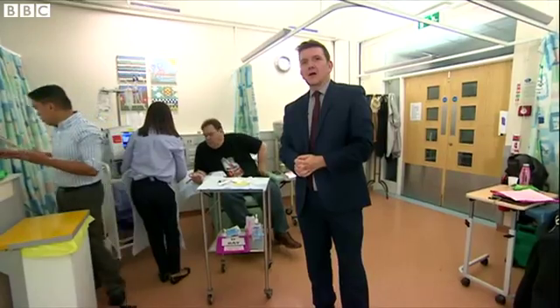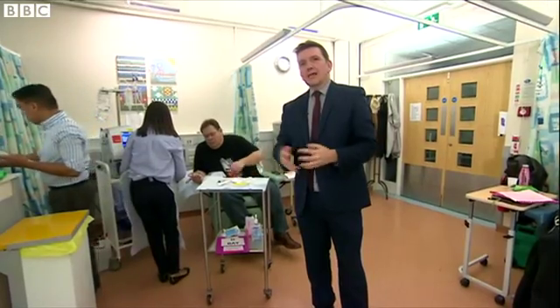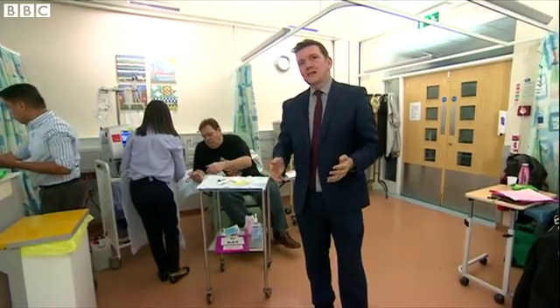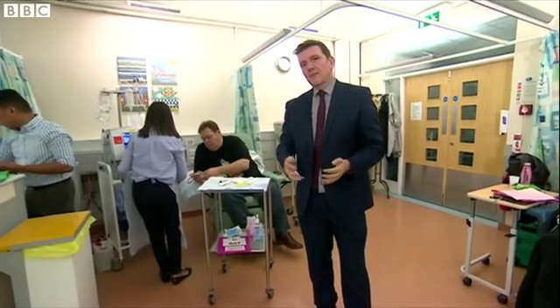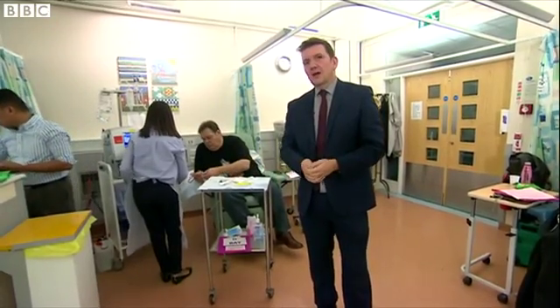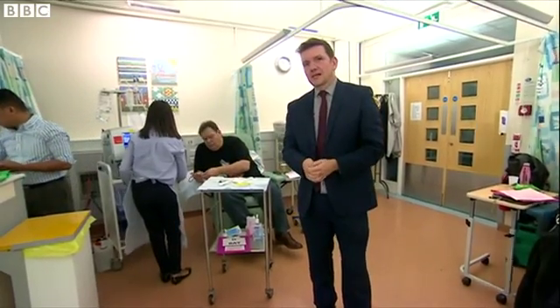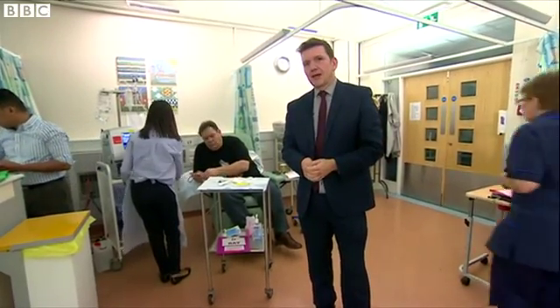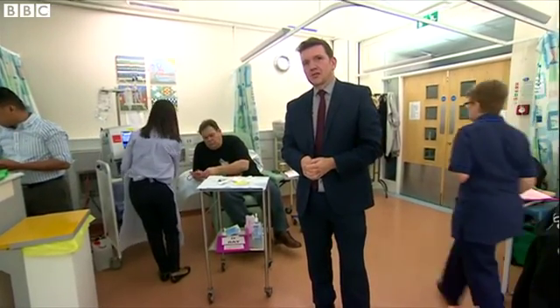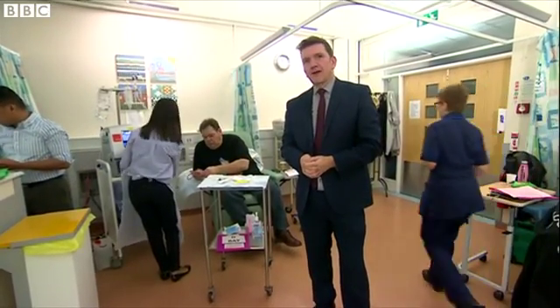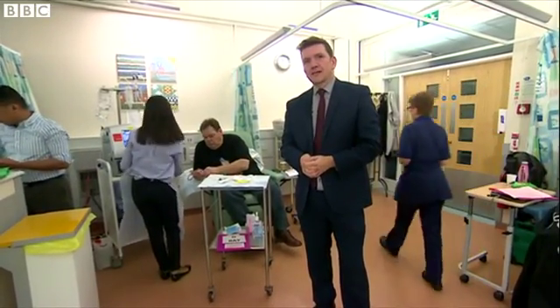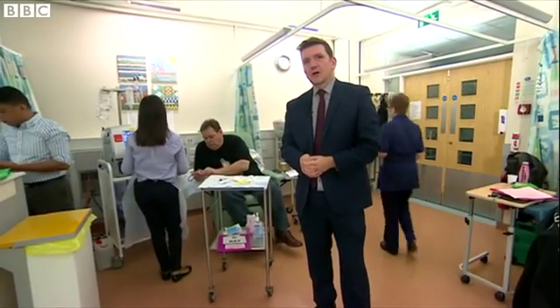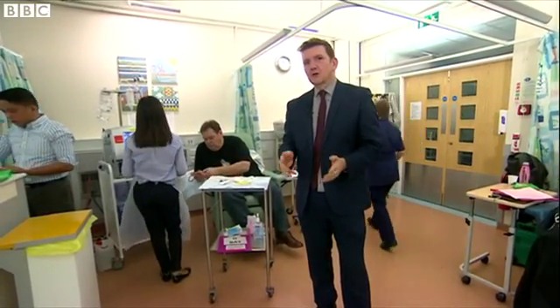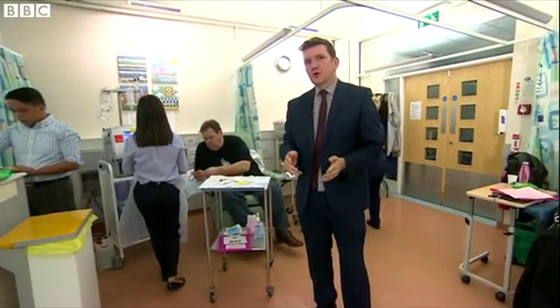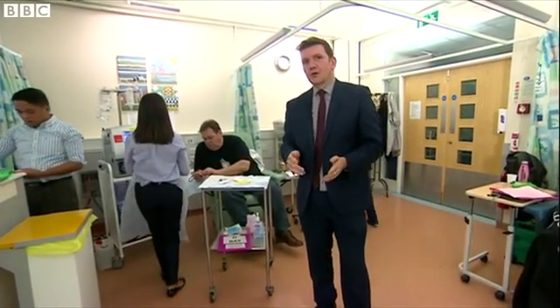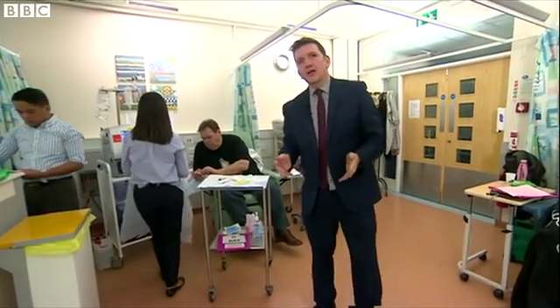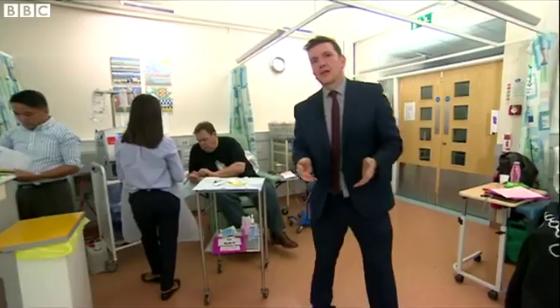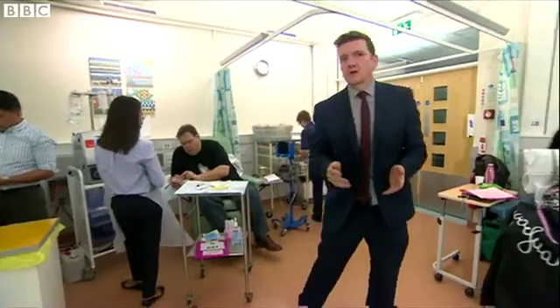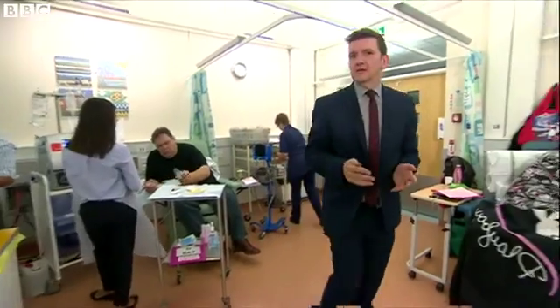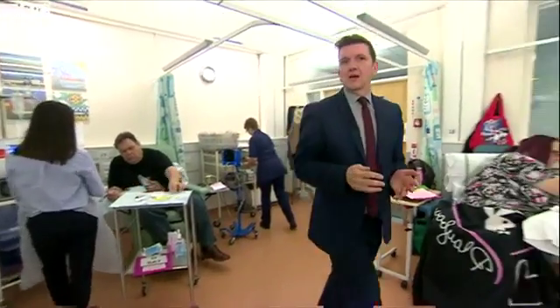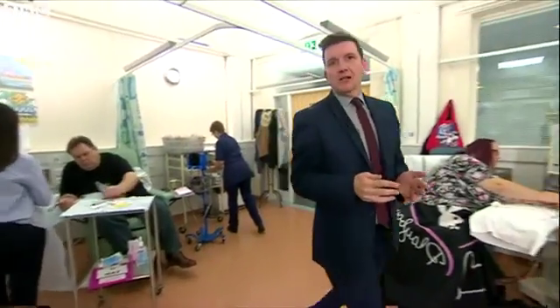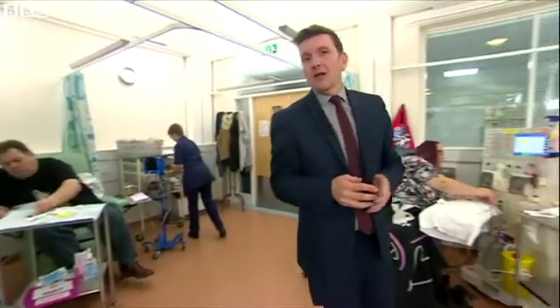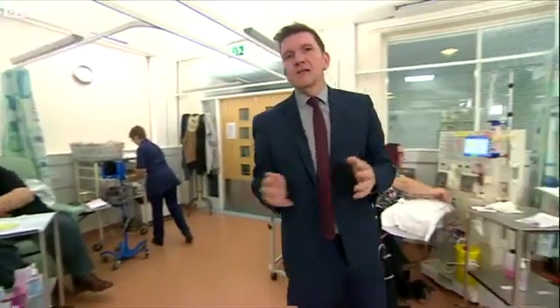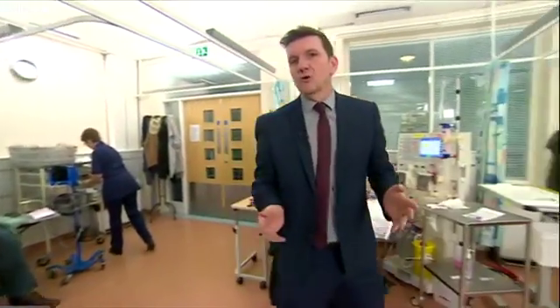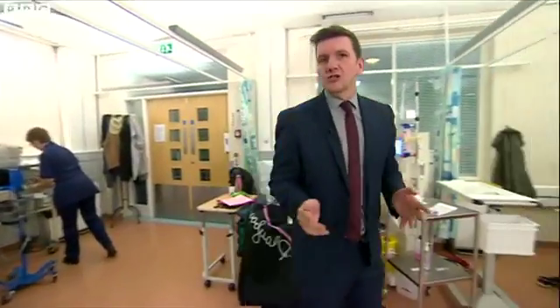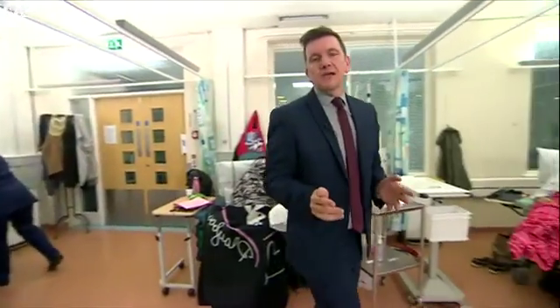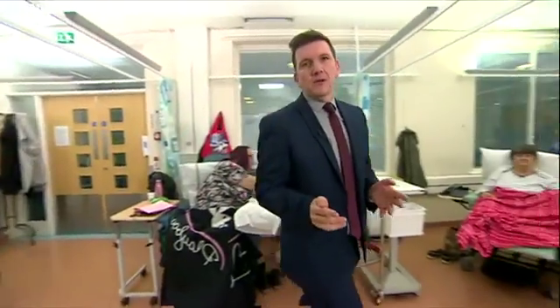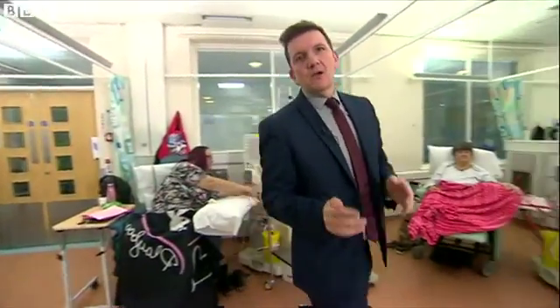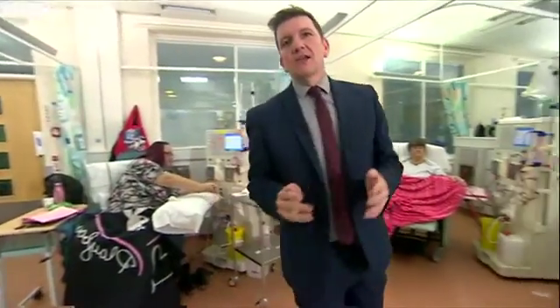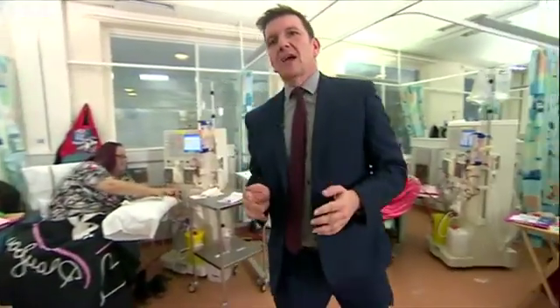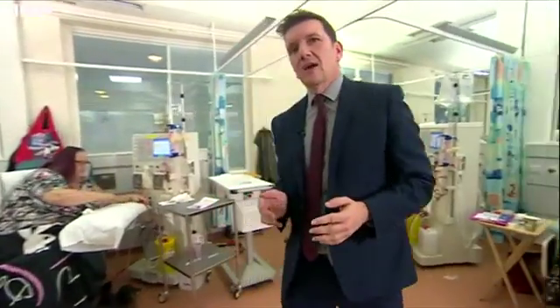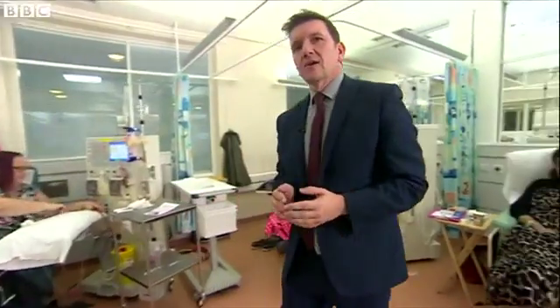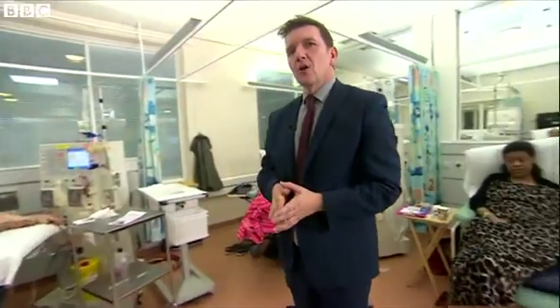Ian, like many dialysis patients, finds this a real chore. But looking on here at Nottingham City Hospital, there's no shortage of people who'd like to dialyse at home.